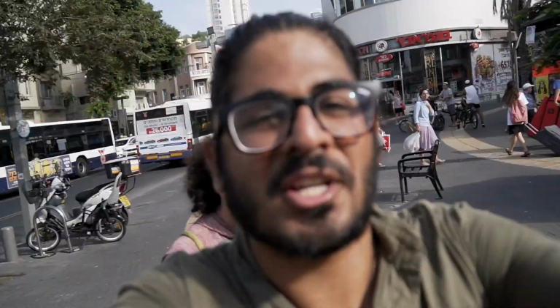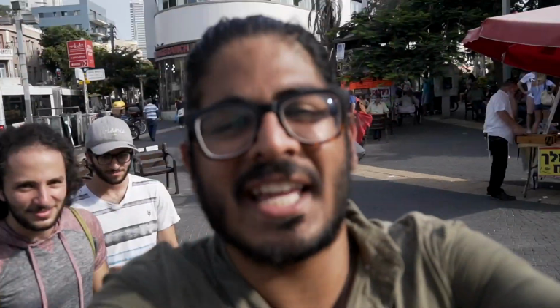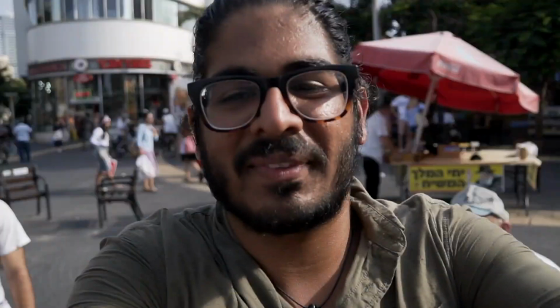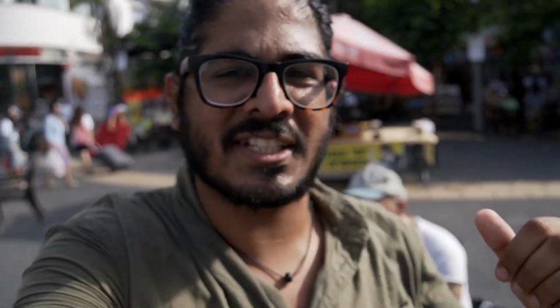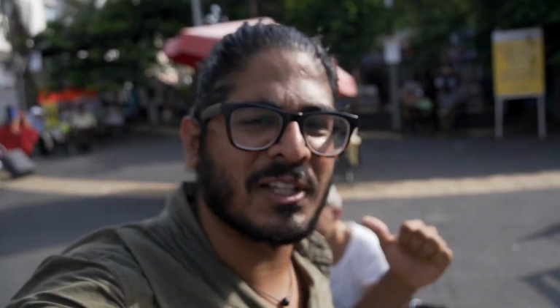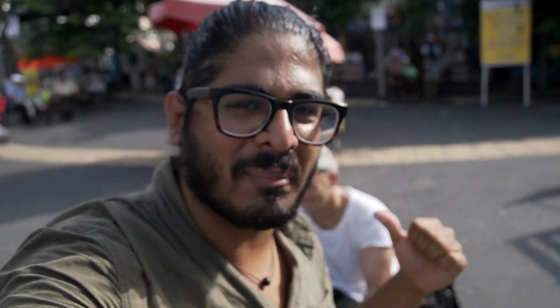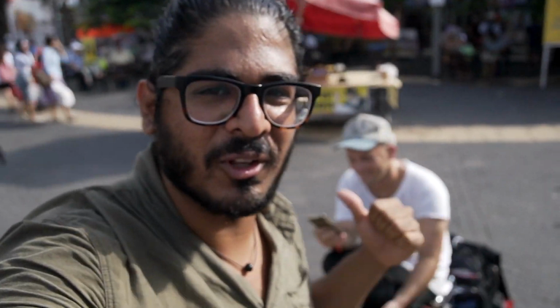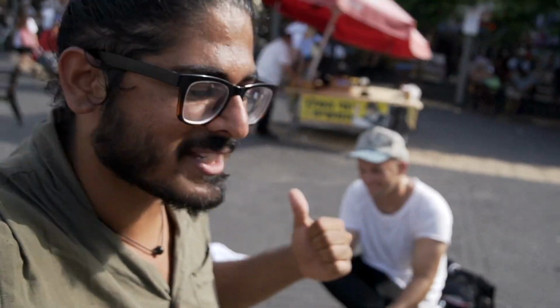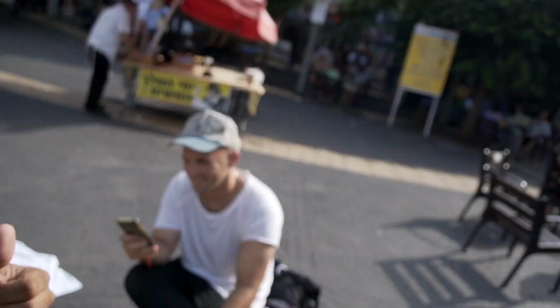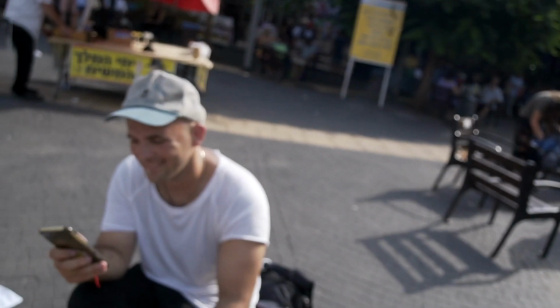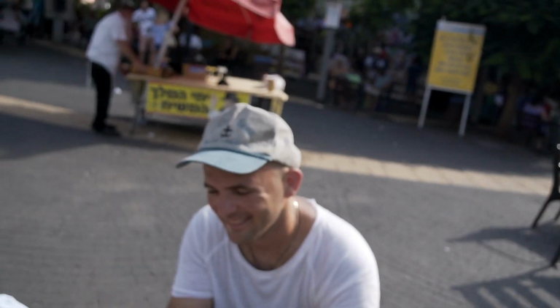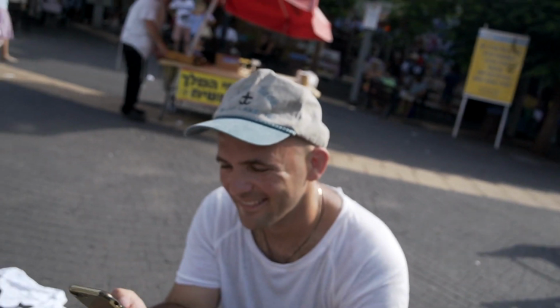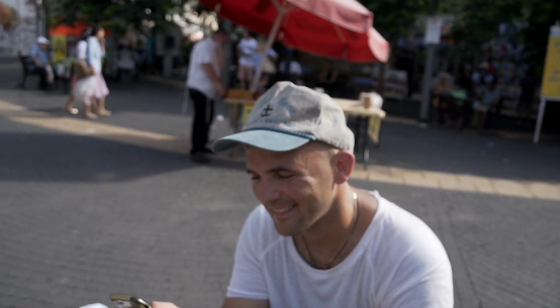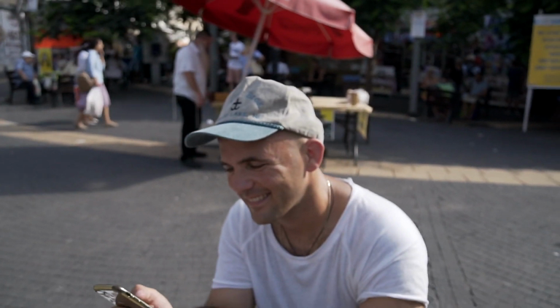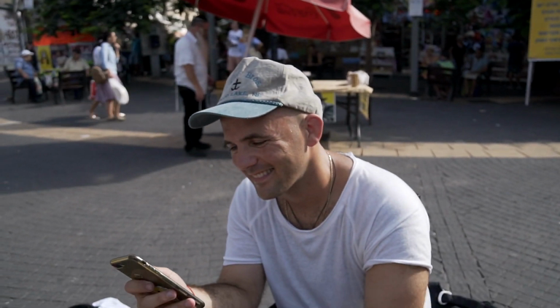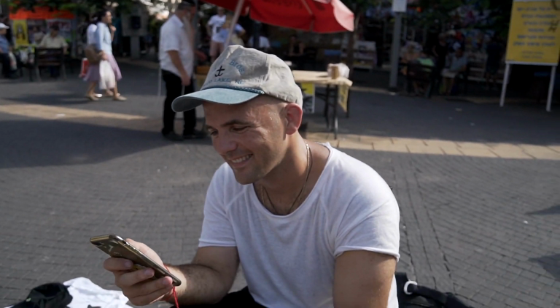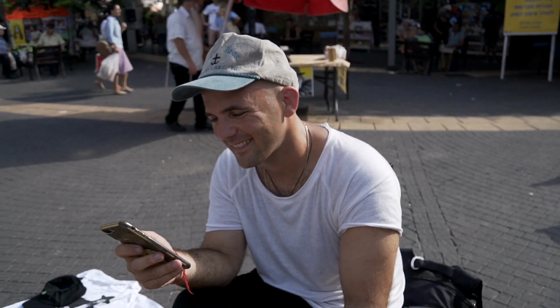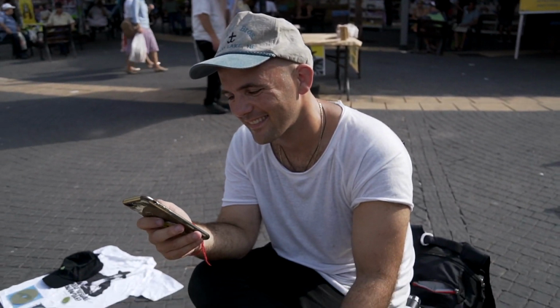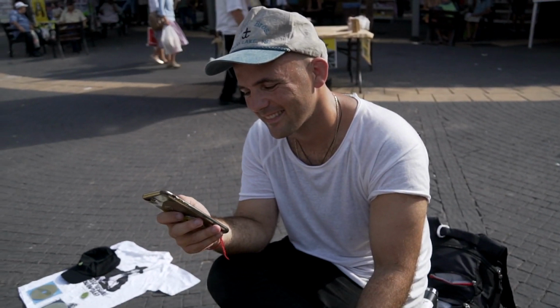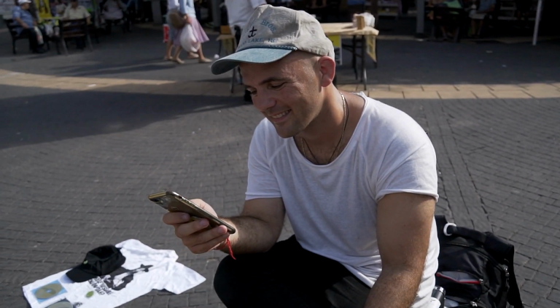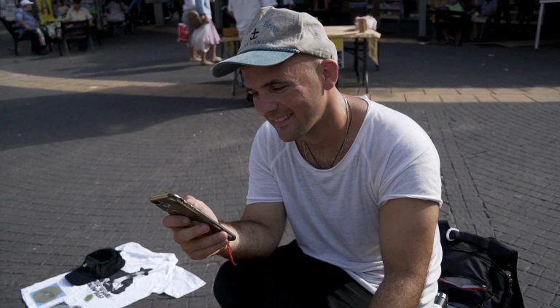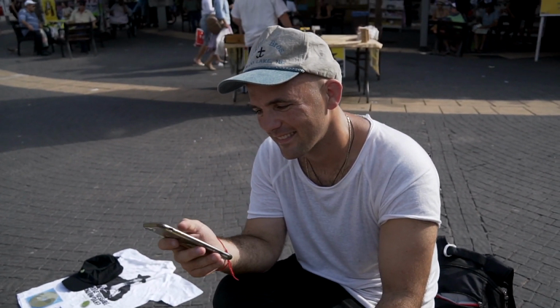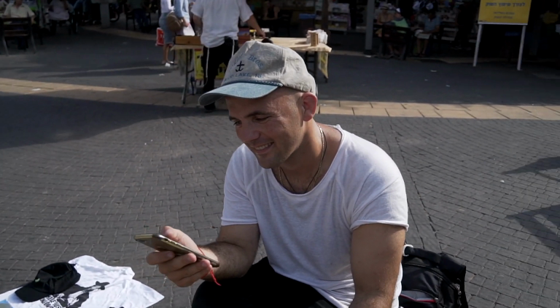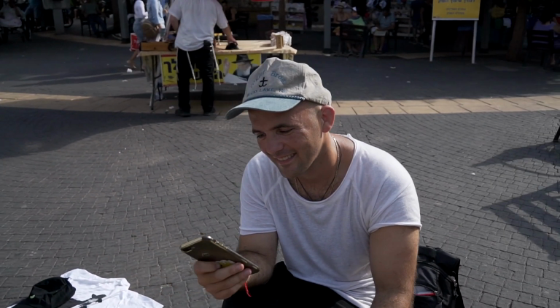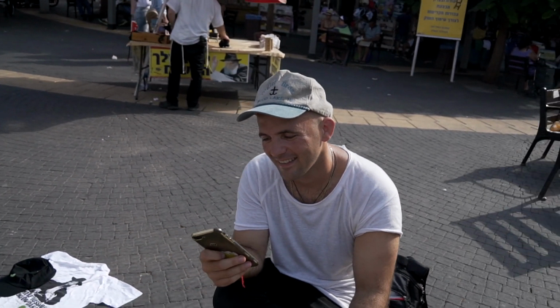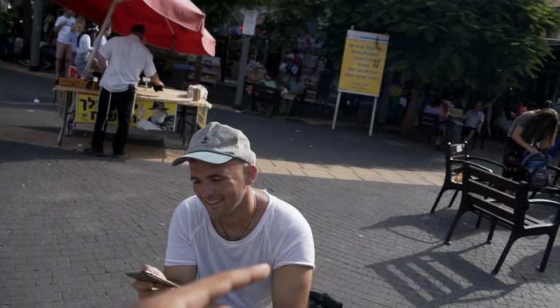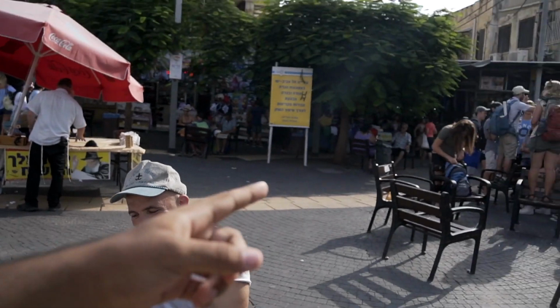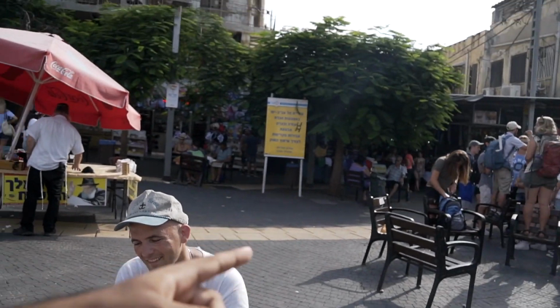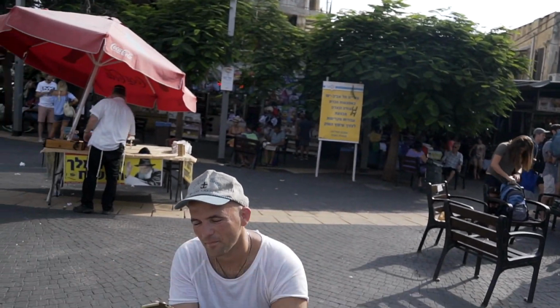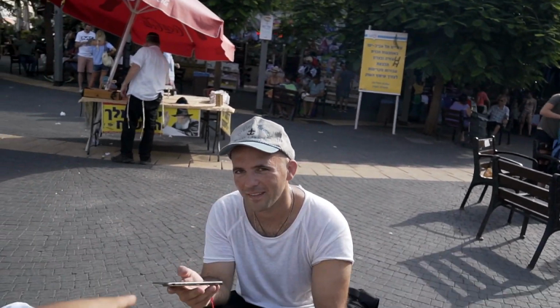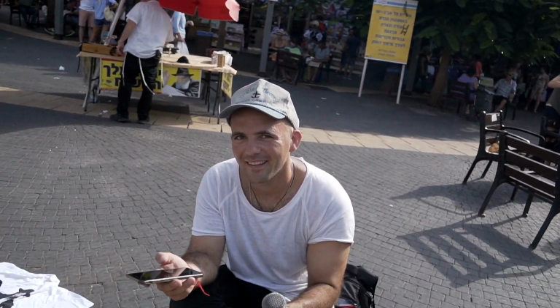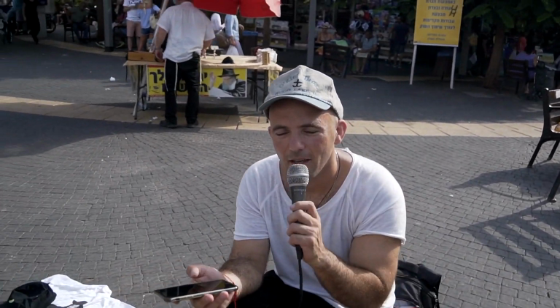Guys, check this out. I discovered this rapper earlier this year — his name is Kosher Dills — and he's here in Tel Aviv. We just ran into him randomly. He's performing outside of the market. Yeah, check this out.